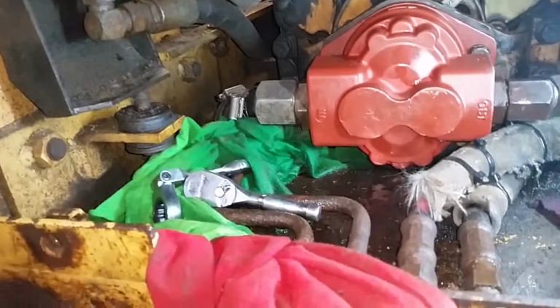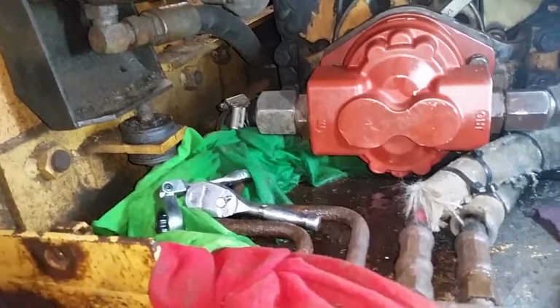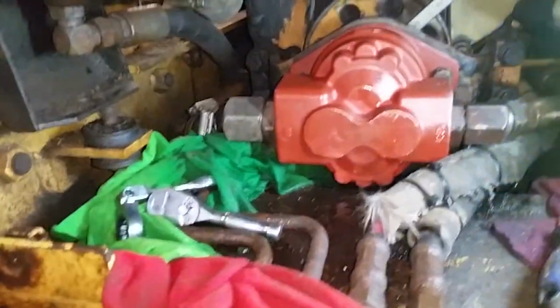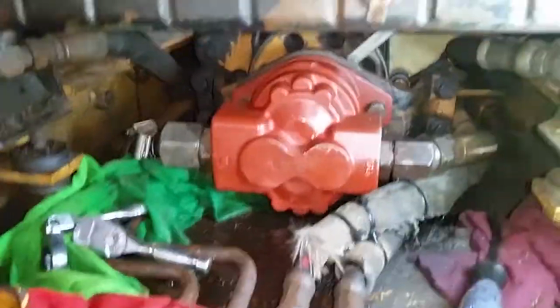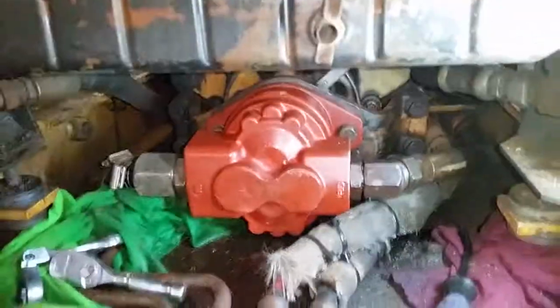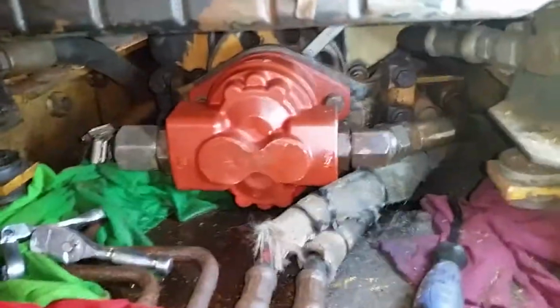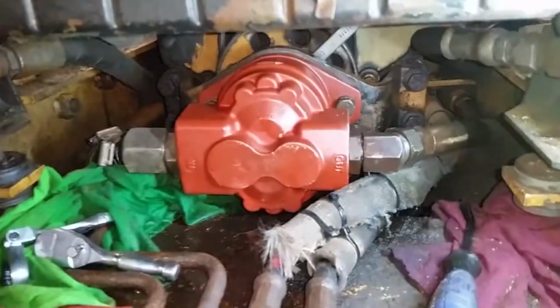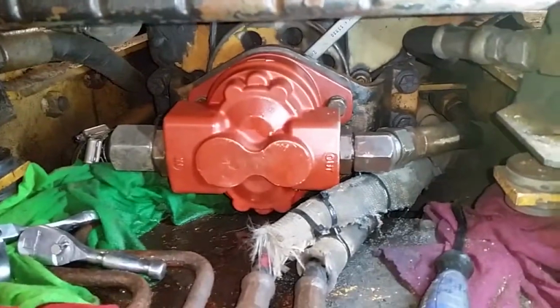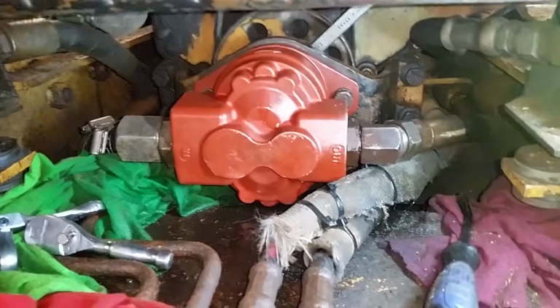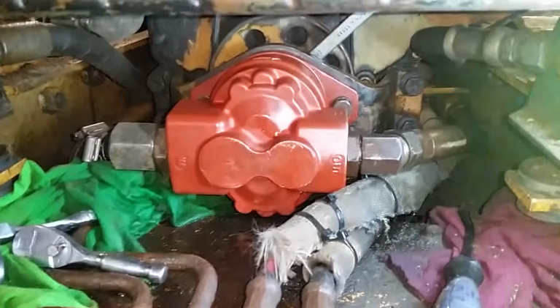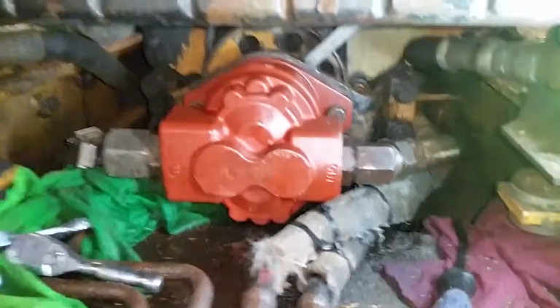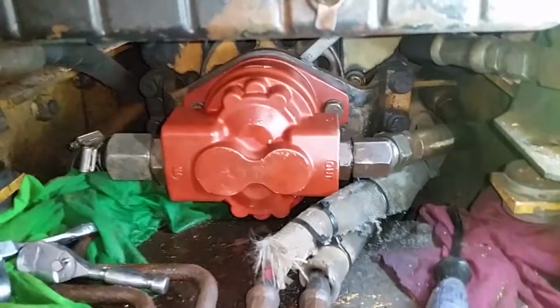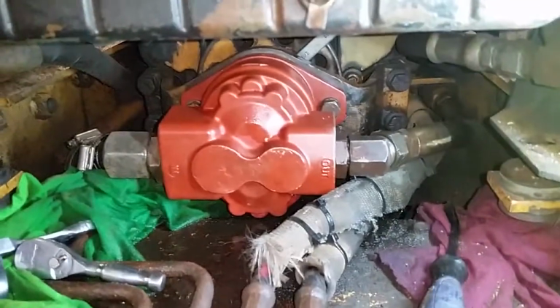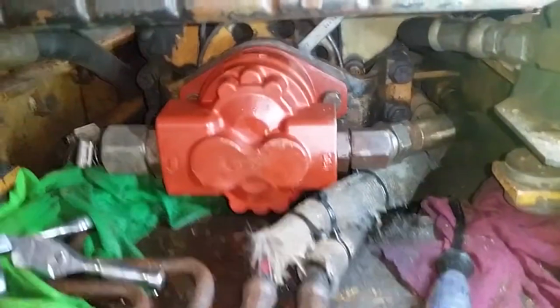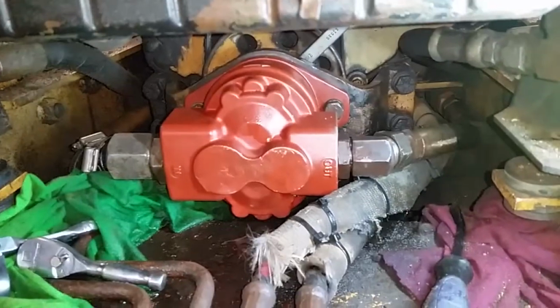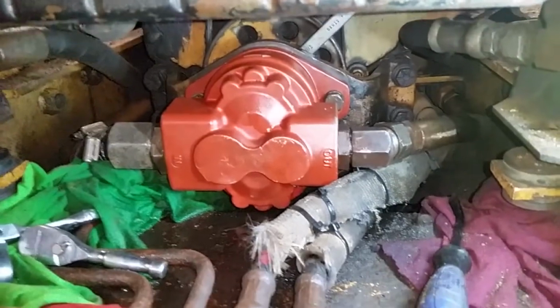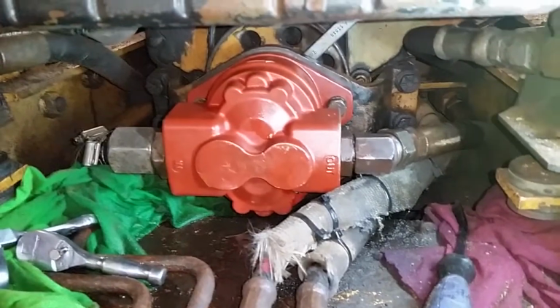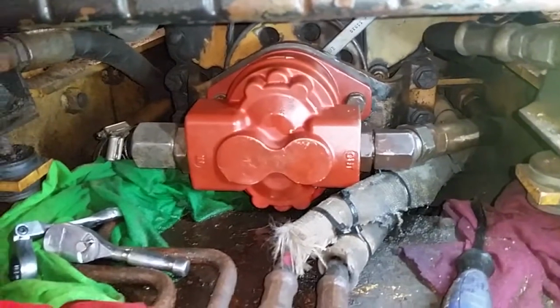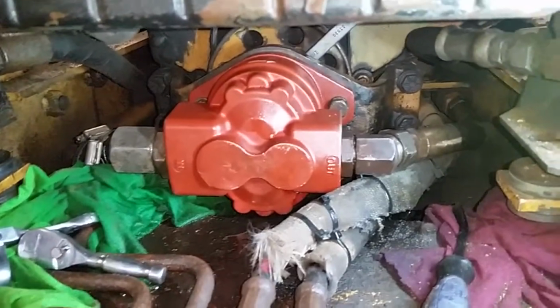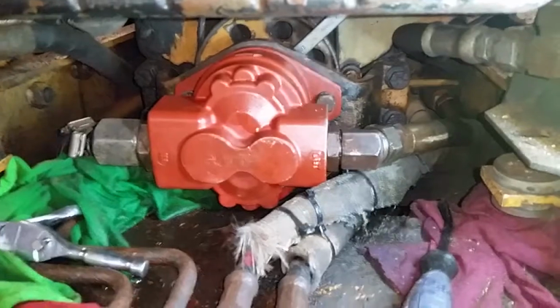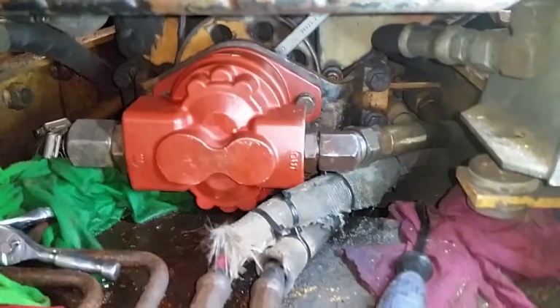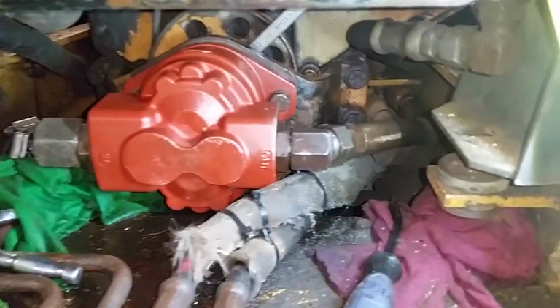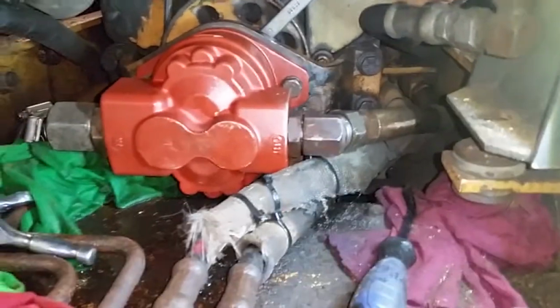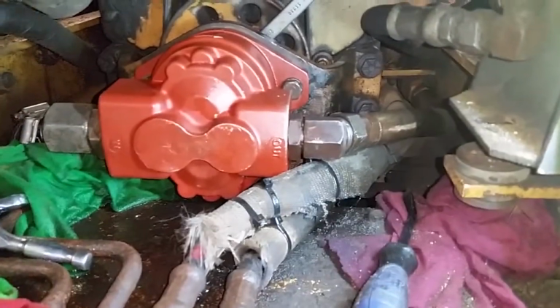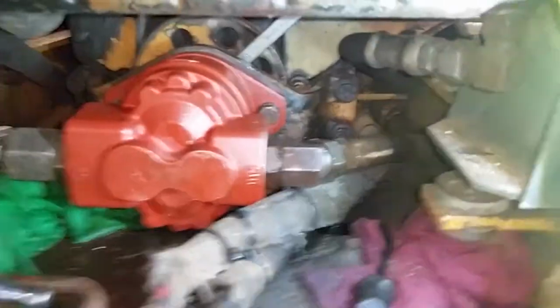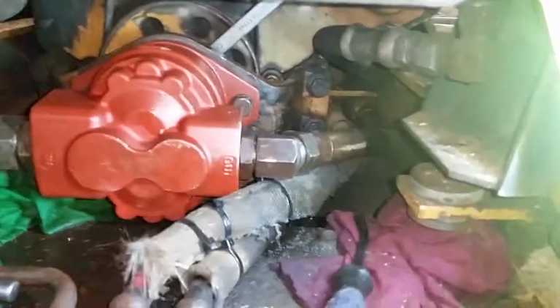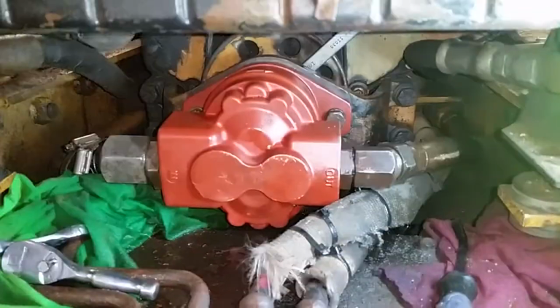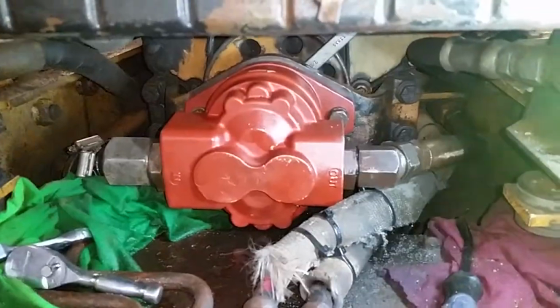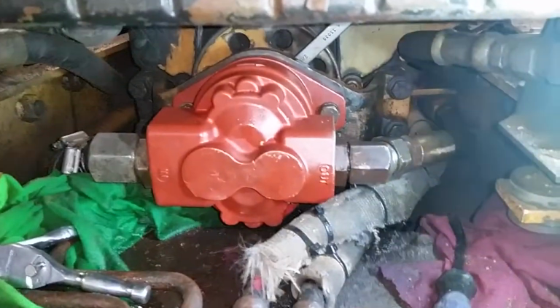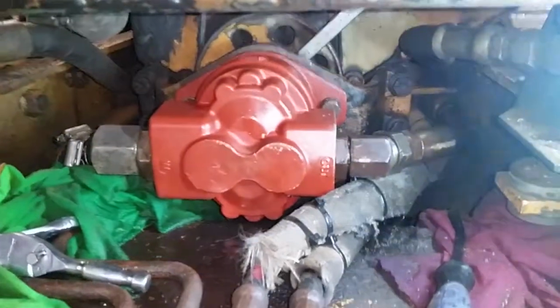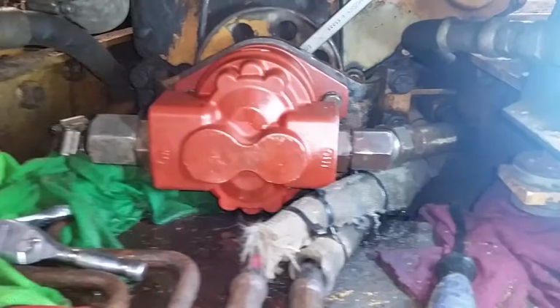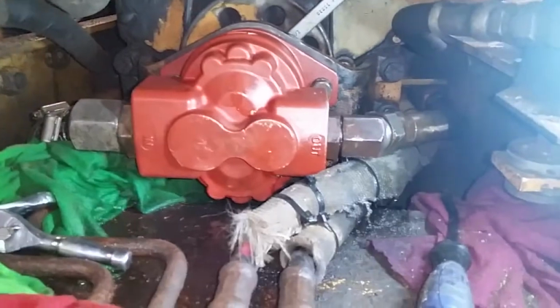Shift around a little bit and you have just enough room to get in there. You're gonna need an inch and a half crow's foot. You're gonna need some crow's foot wrenches for the hydraulic lines, and the bolts will be easier with crow's foot as well.